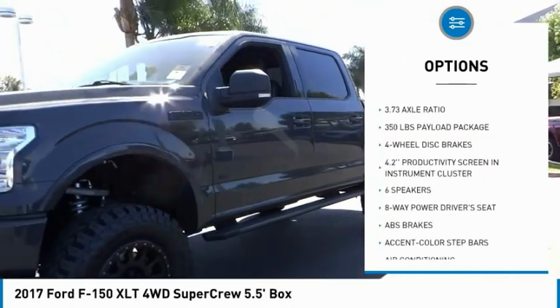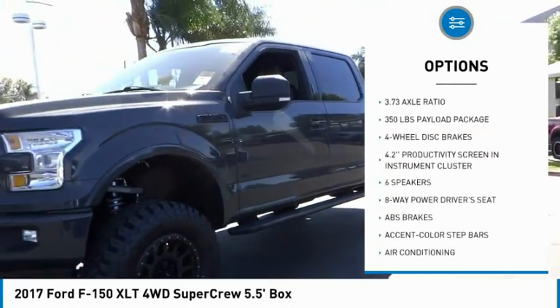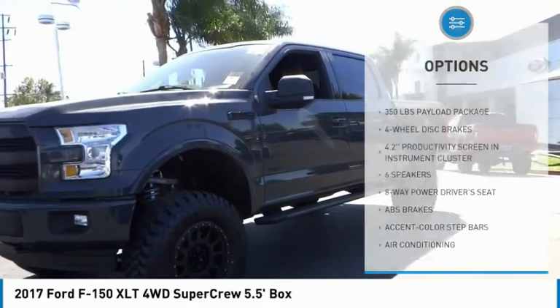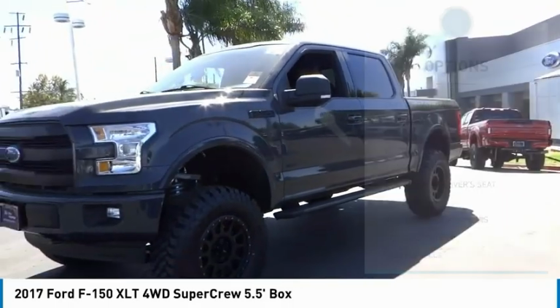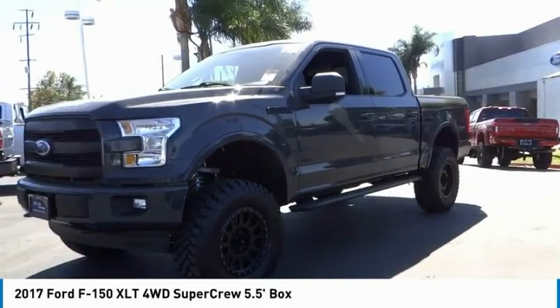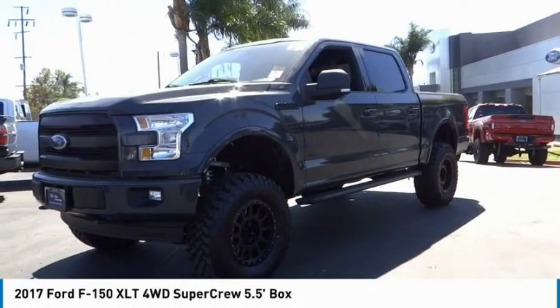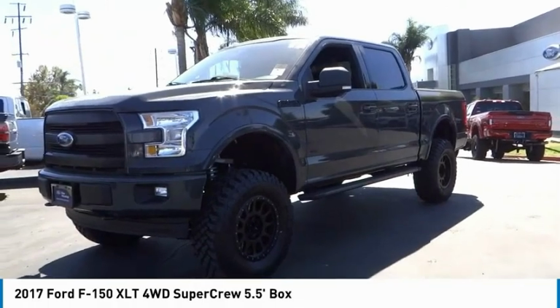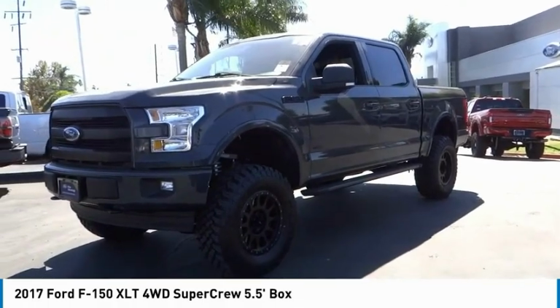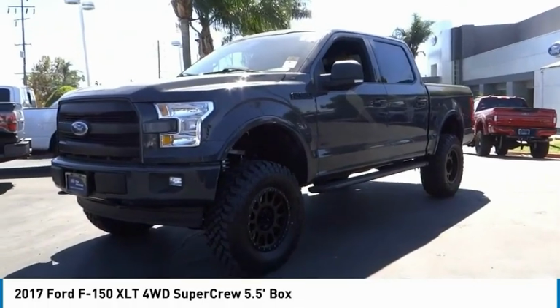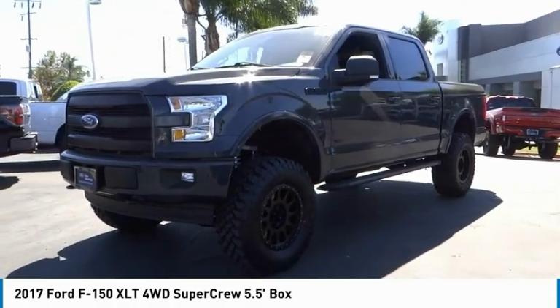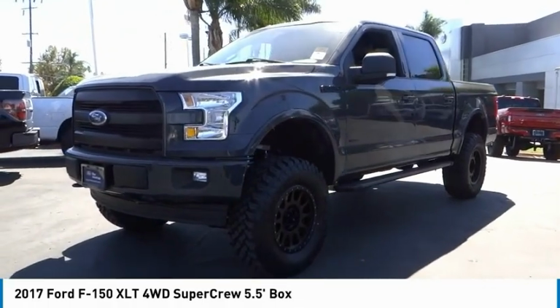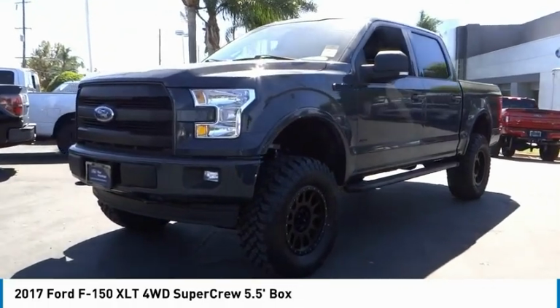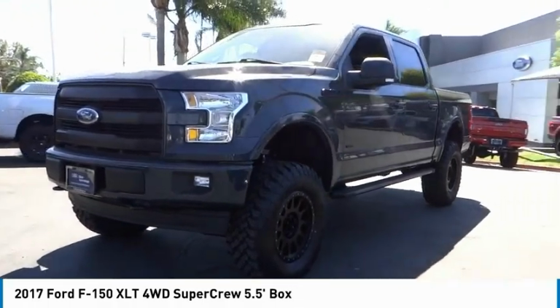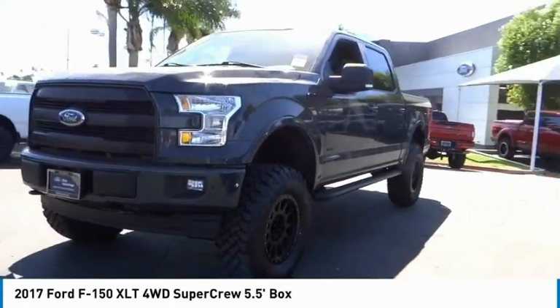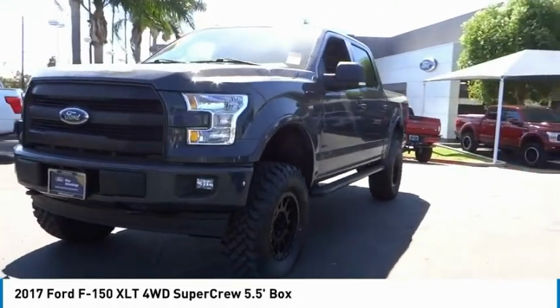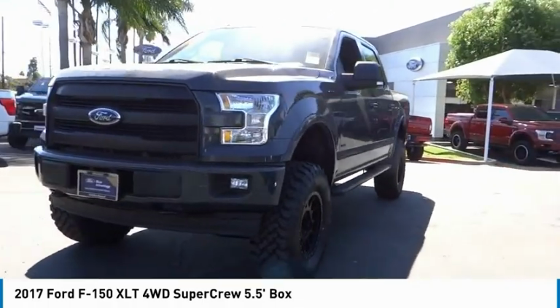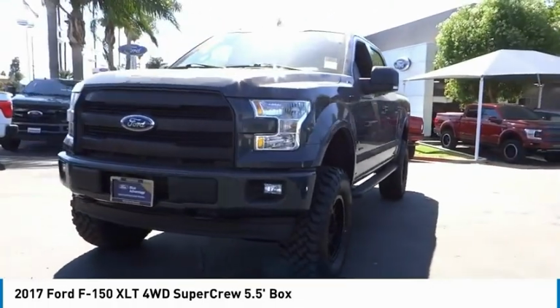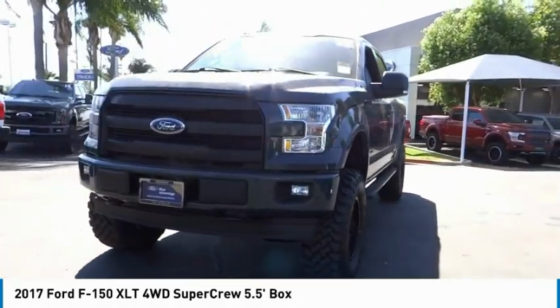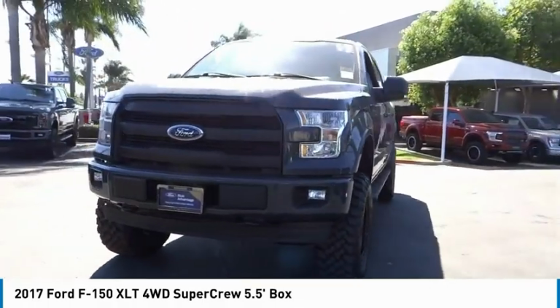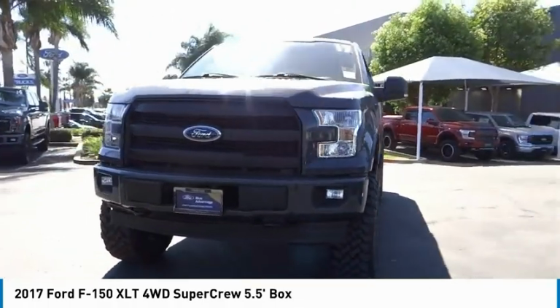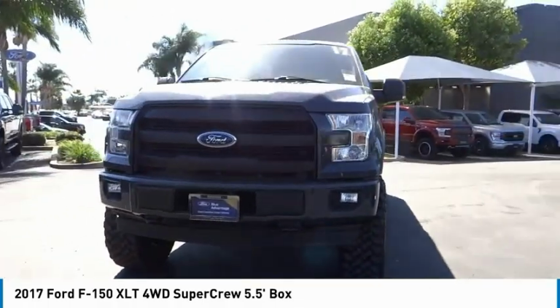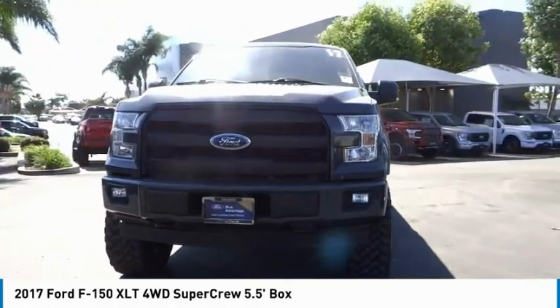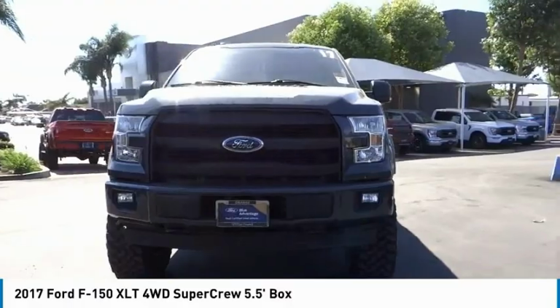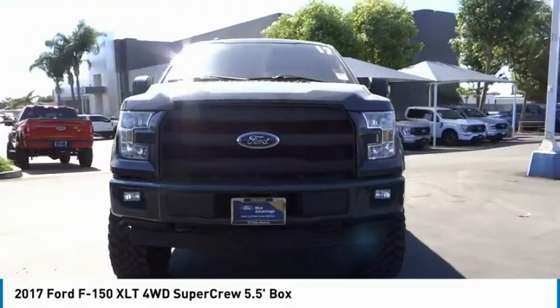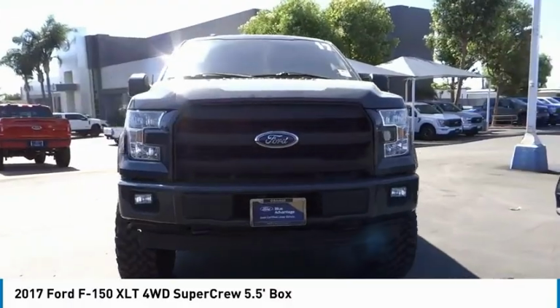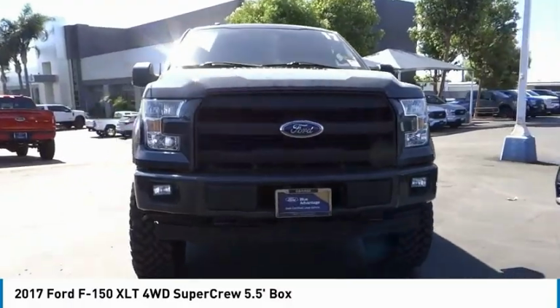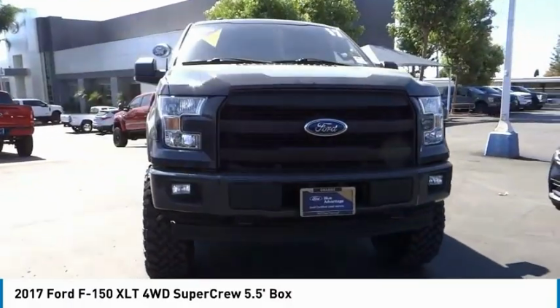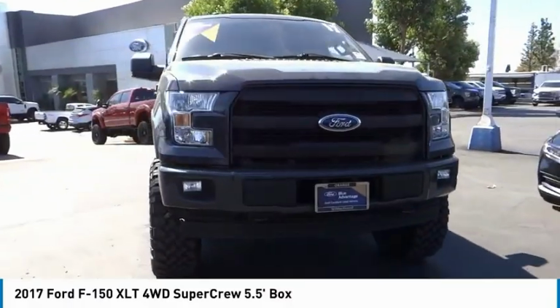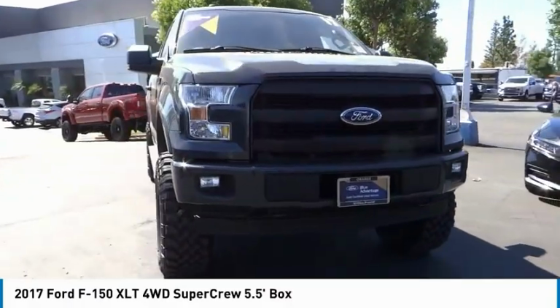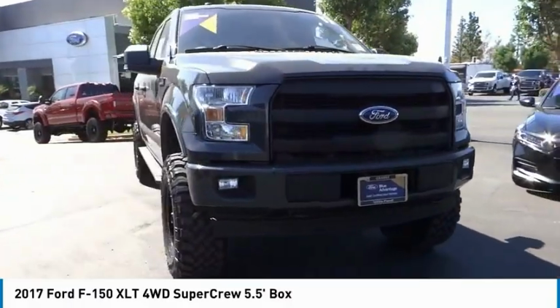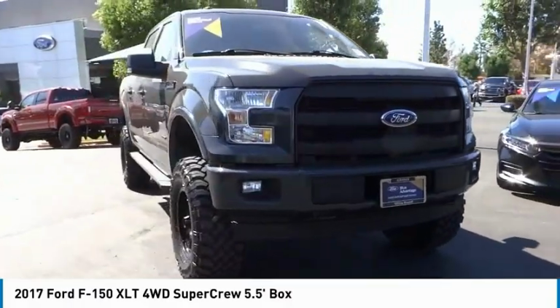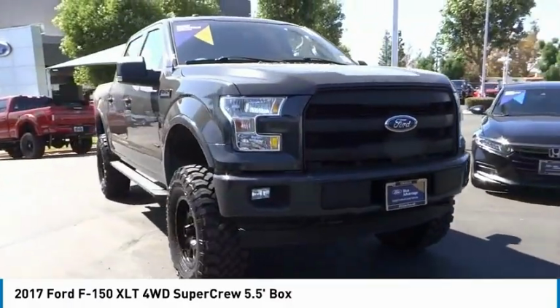Fog lights, four-wheel disc brakes, front wheel independent suspension, and speed control. Drive away with a great deal on this vehicle. Call or stop in today.